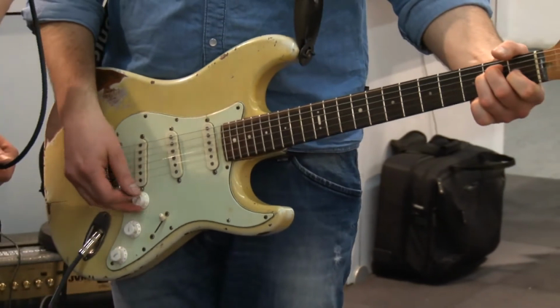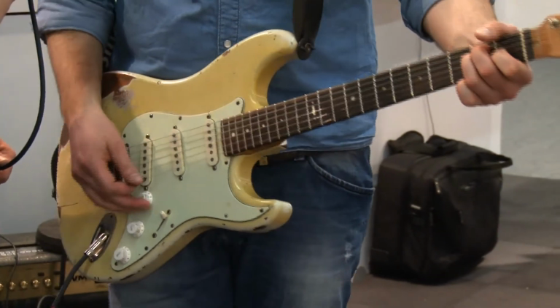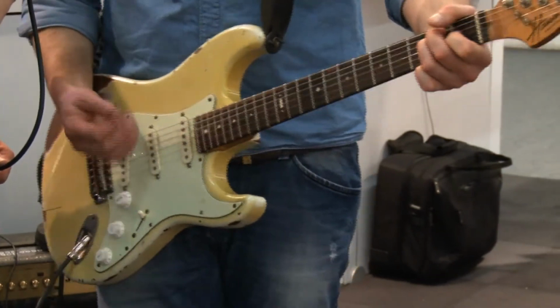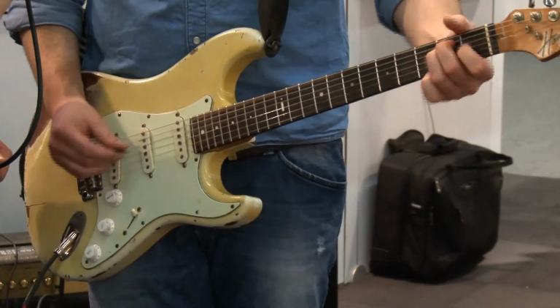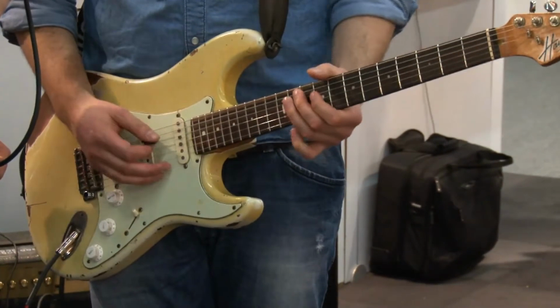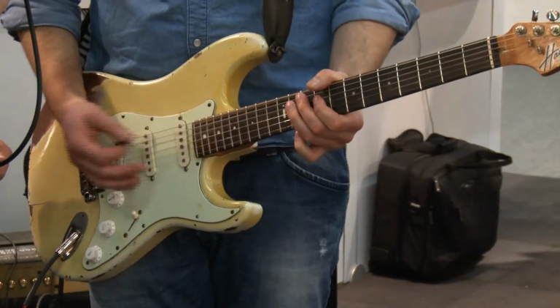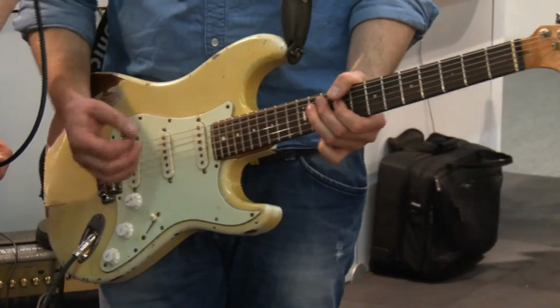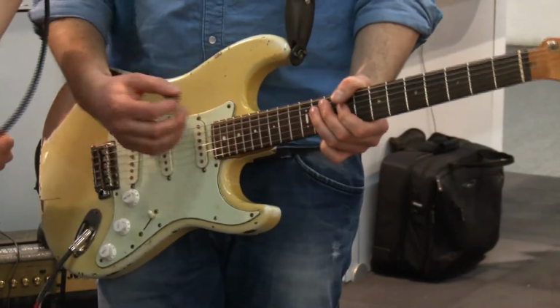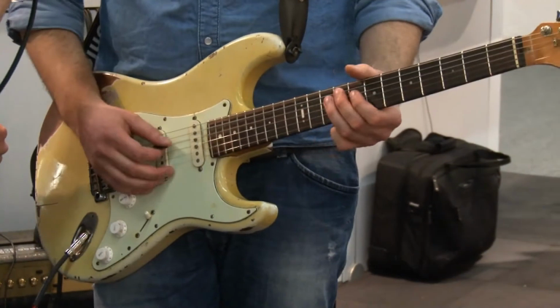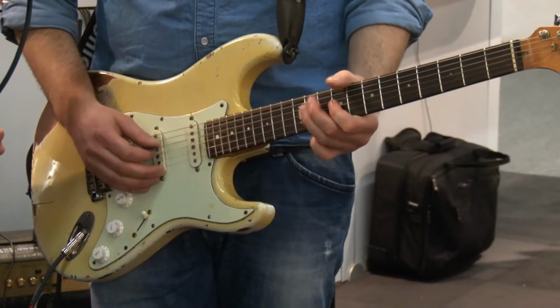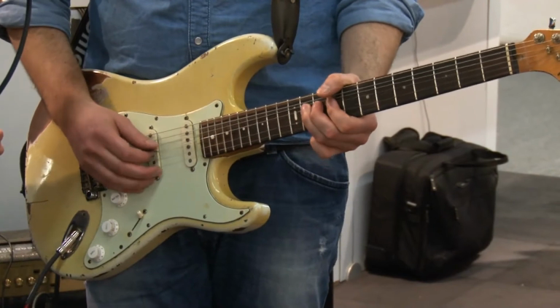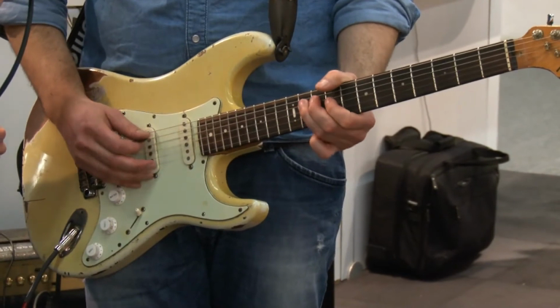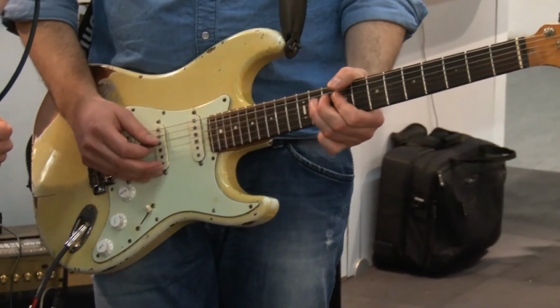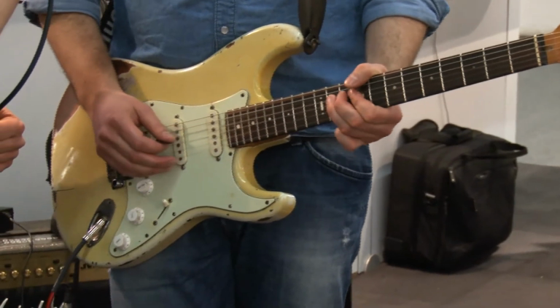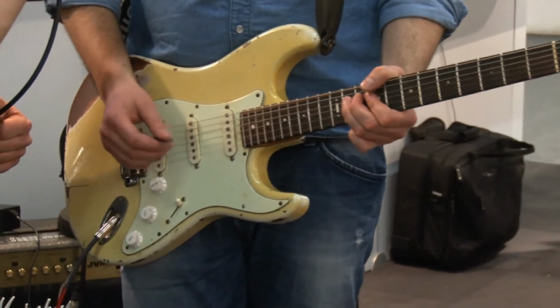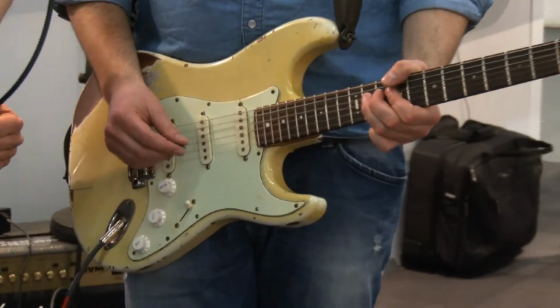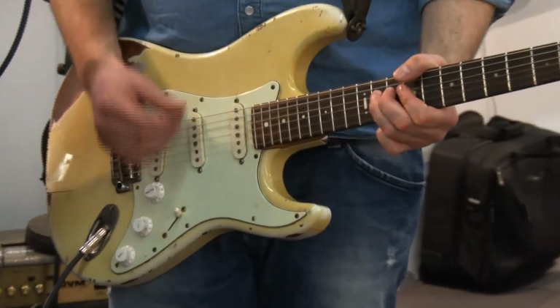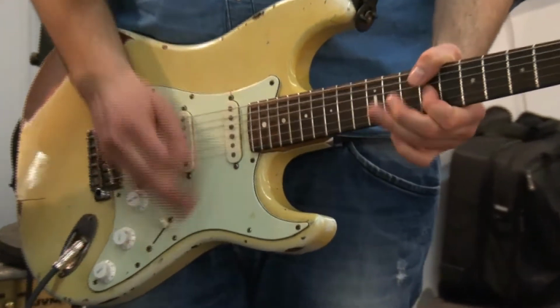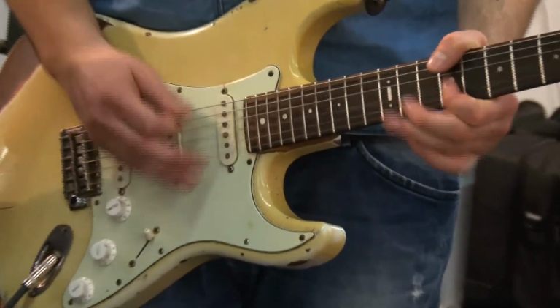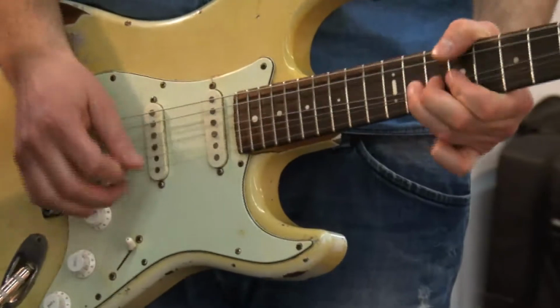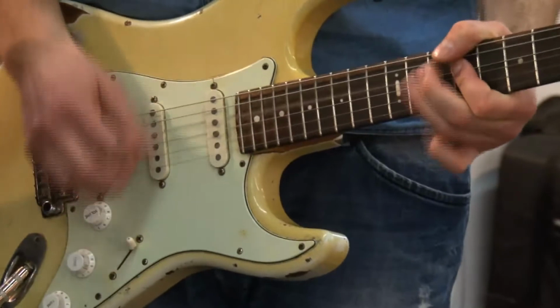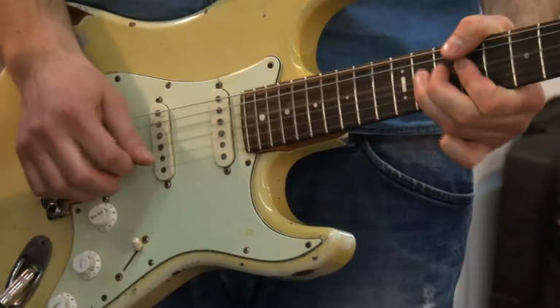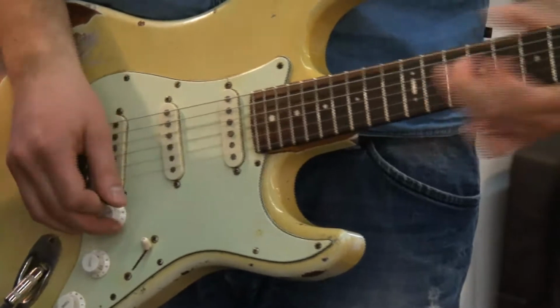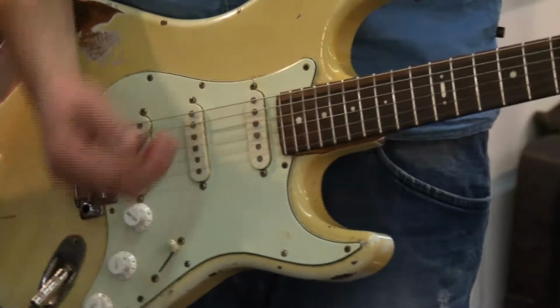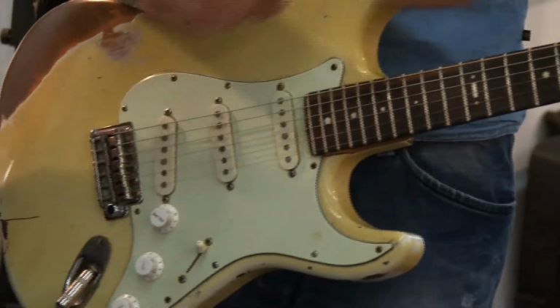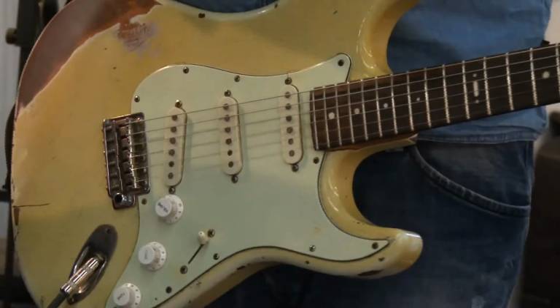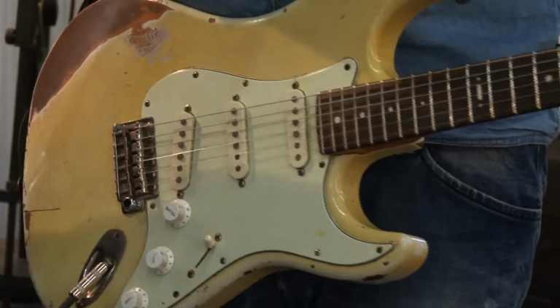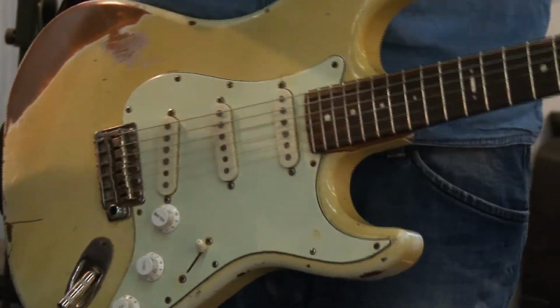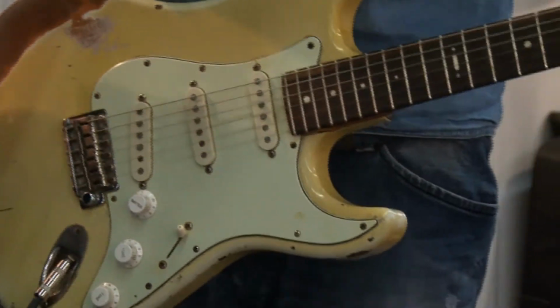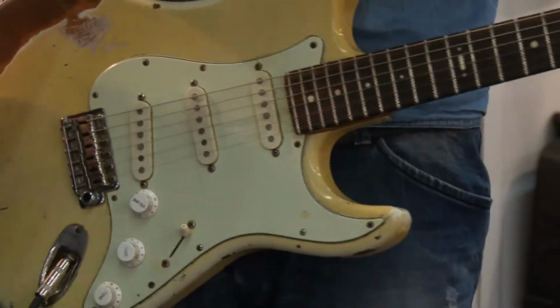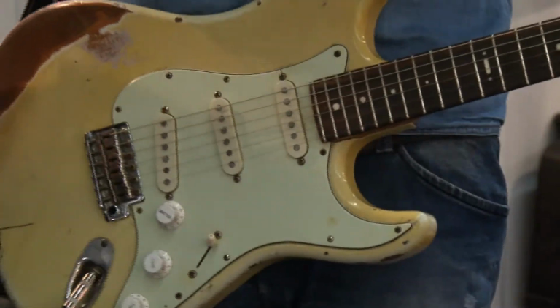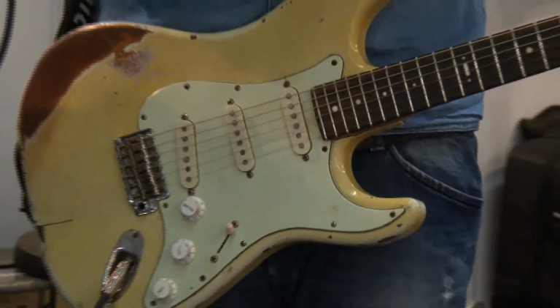And it really picks up the dynamics. So if I hit a string lightly, I get this smooth sound. But if I dig in, it suddenly opens up and you get more piercing treble in a nice way.